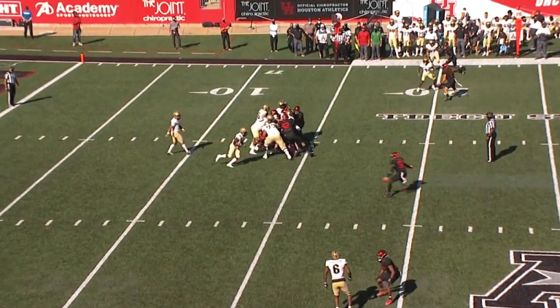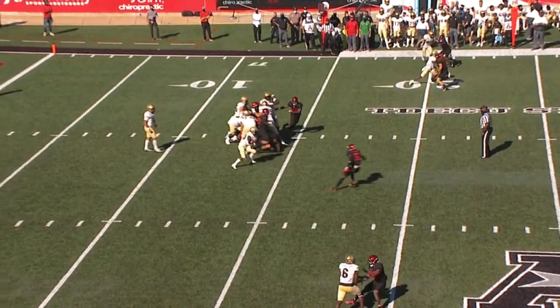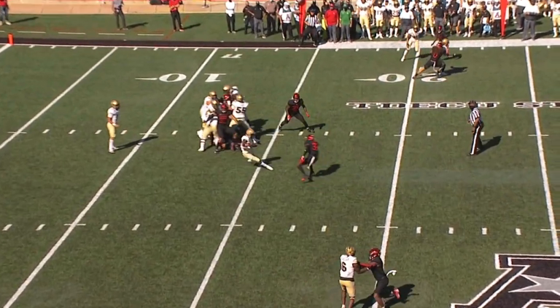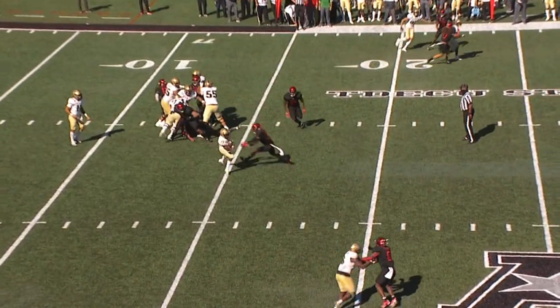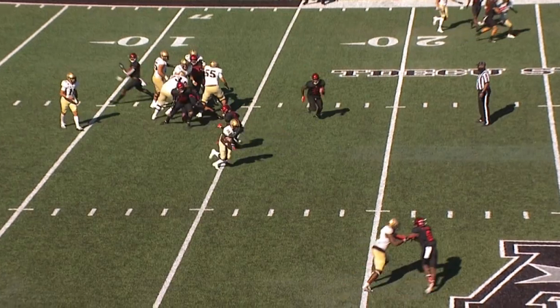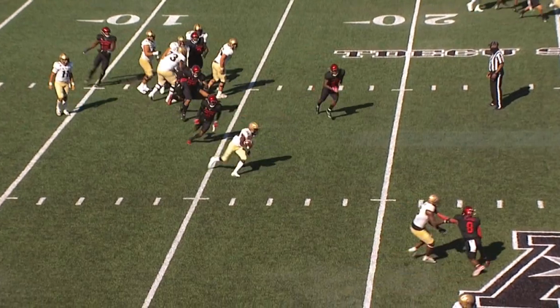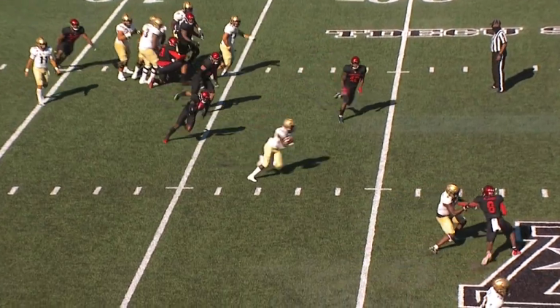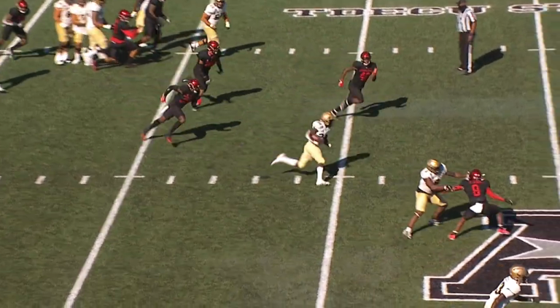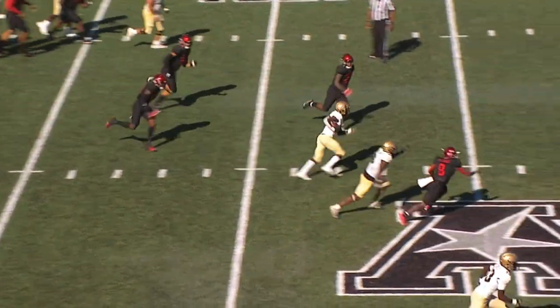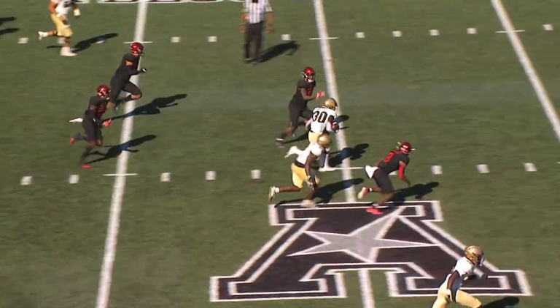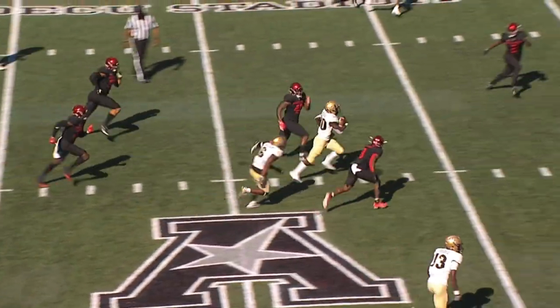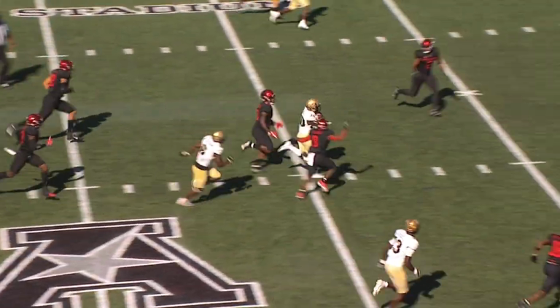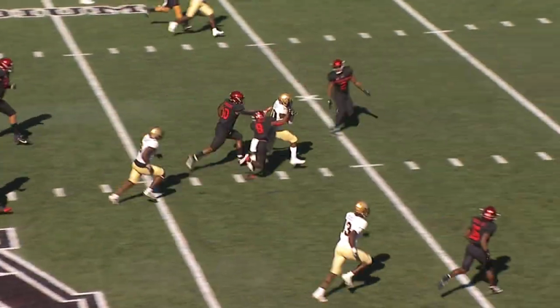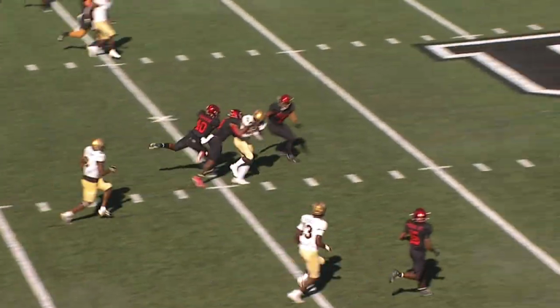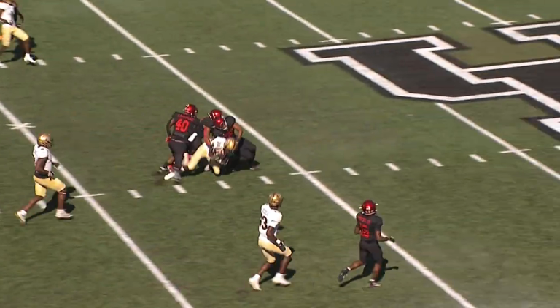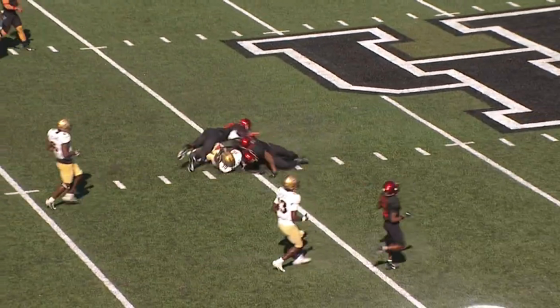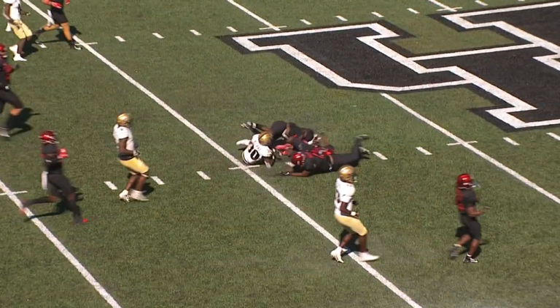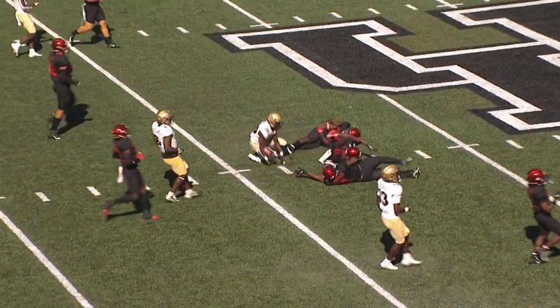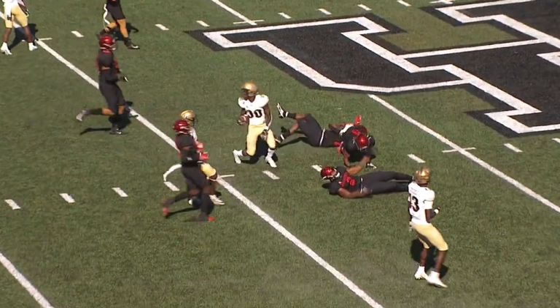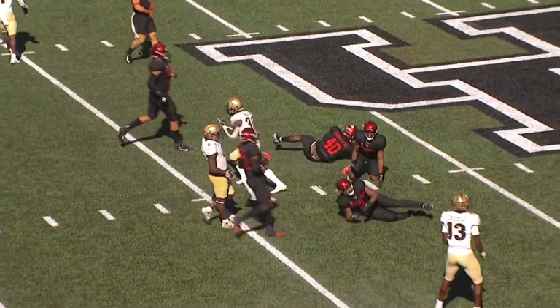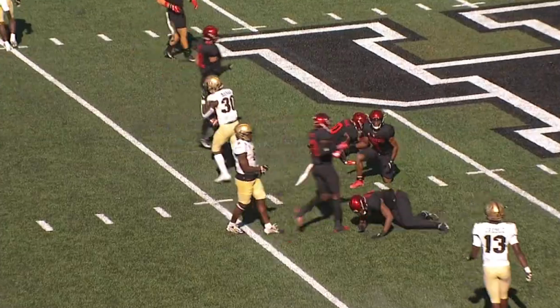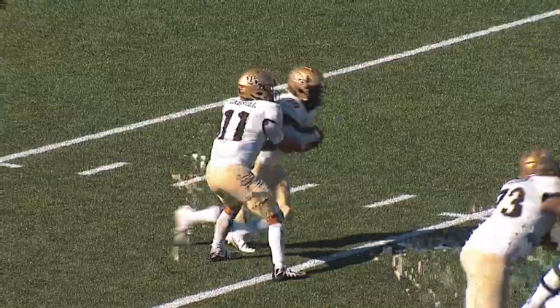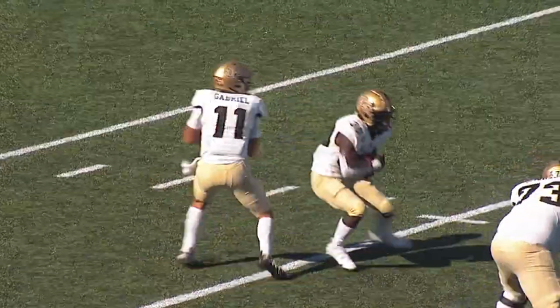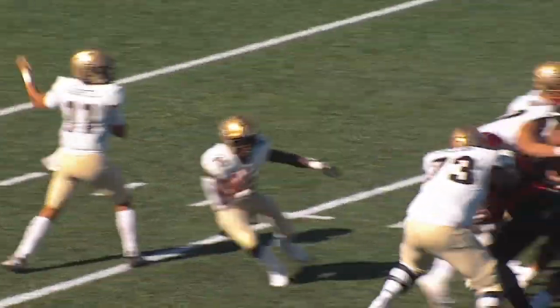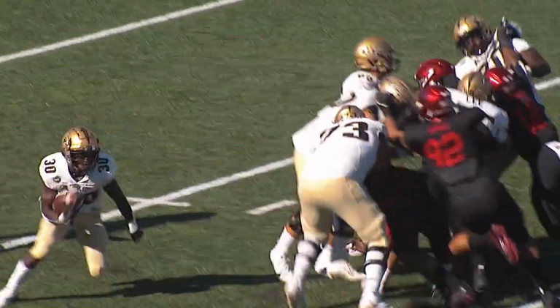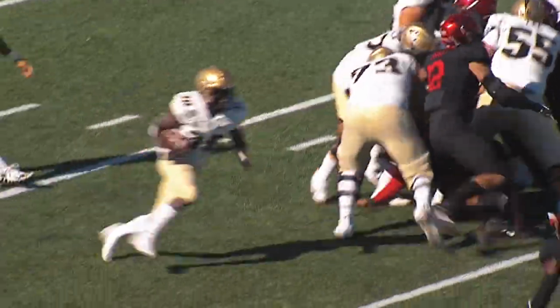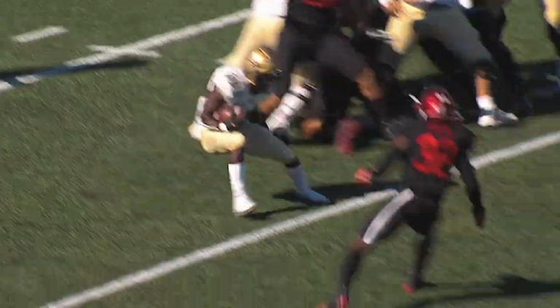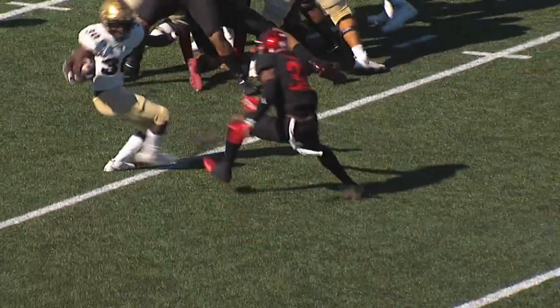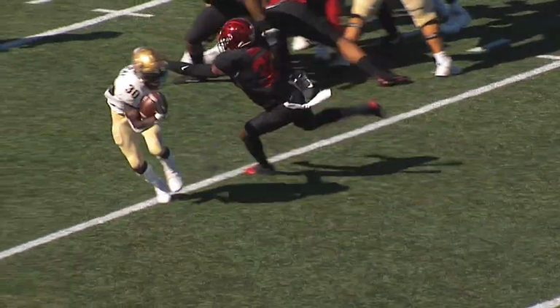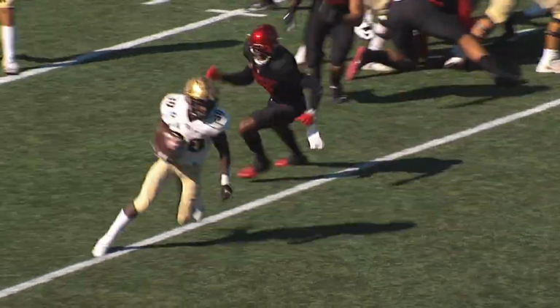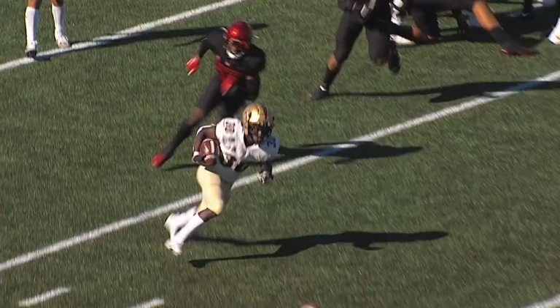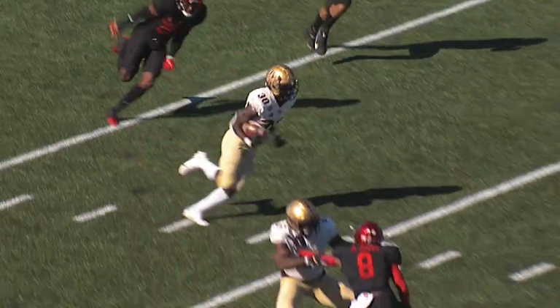McCray, he'll run, nice move — 15, 20, 25 to the 30, 35, holds on to that football. A couple of nice moves by Craig McCray, who runs for 26.